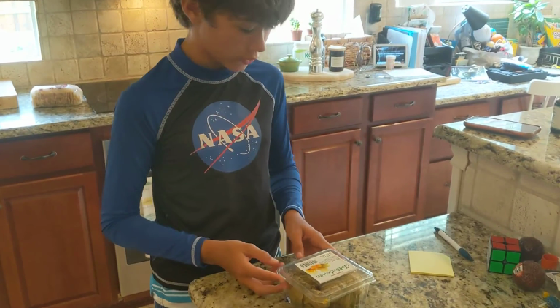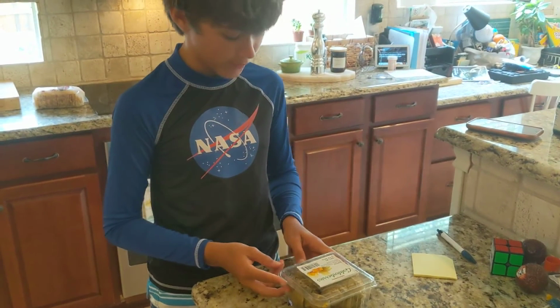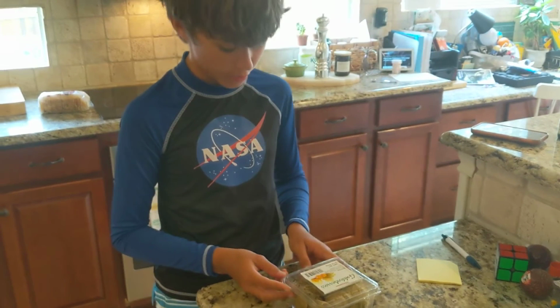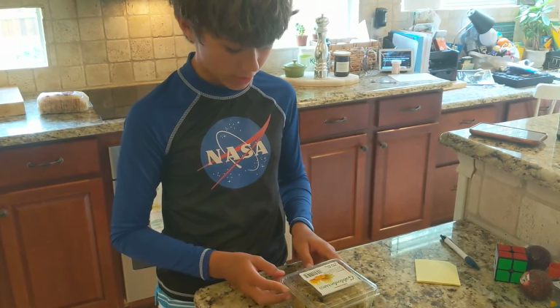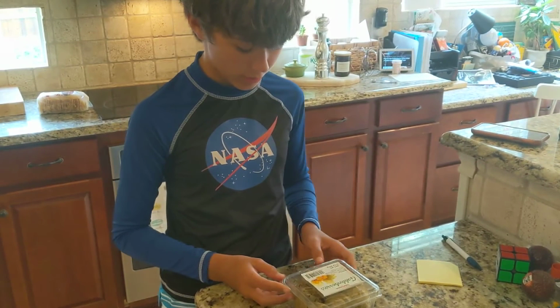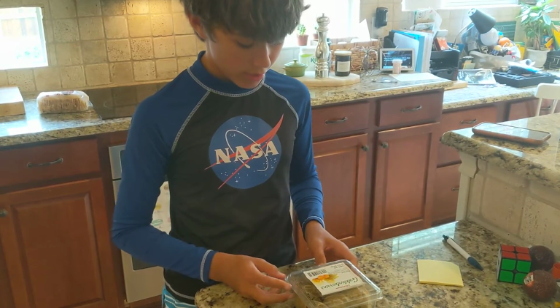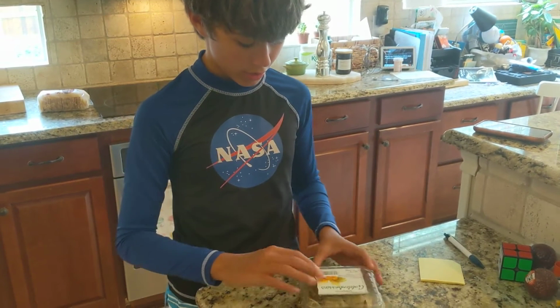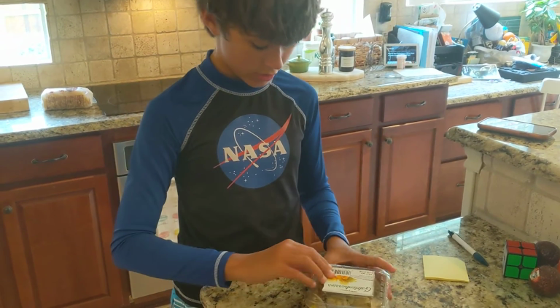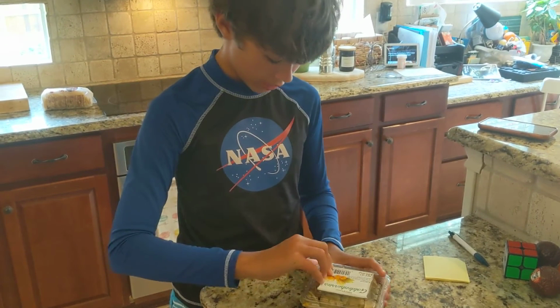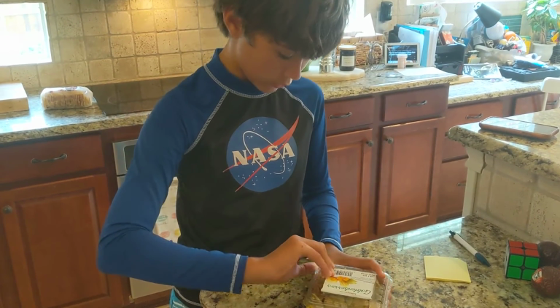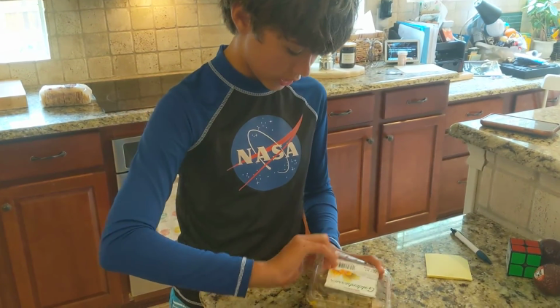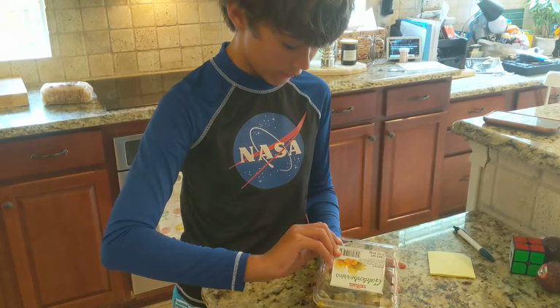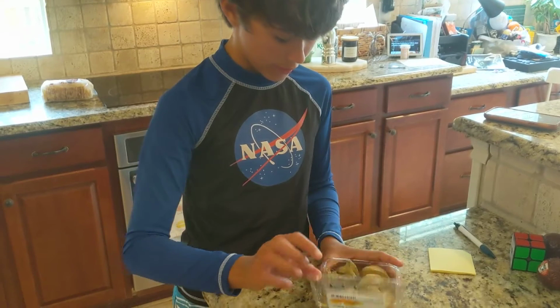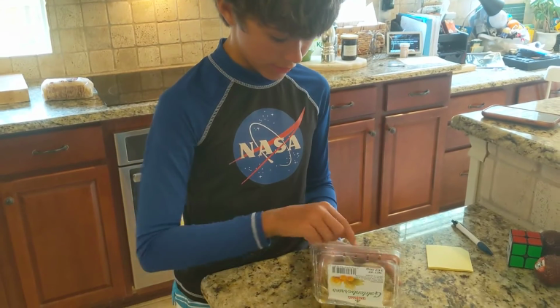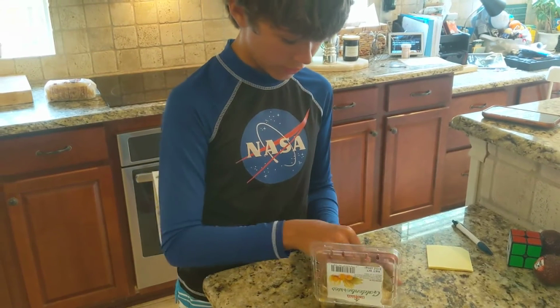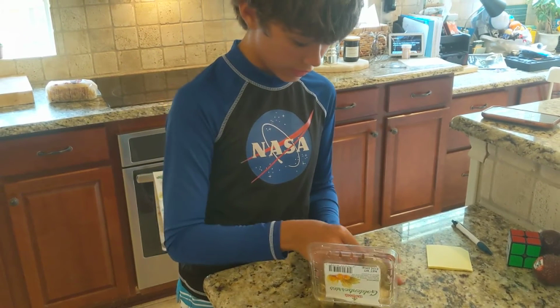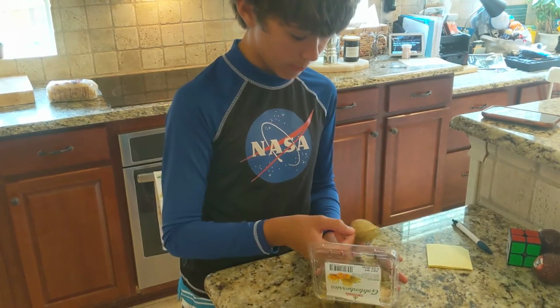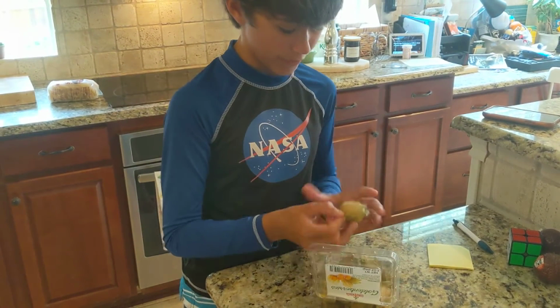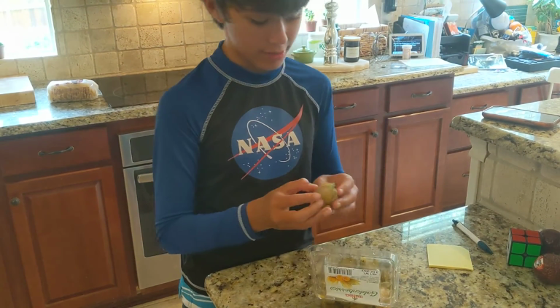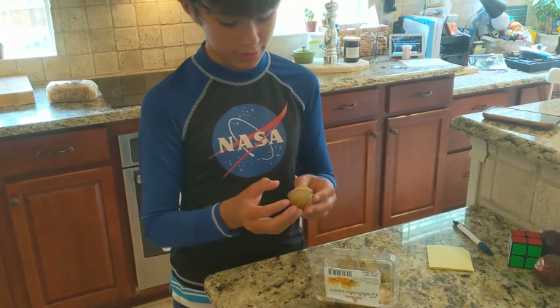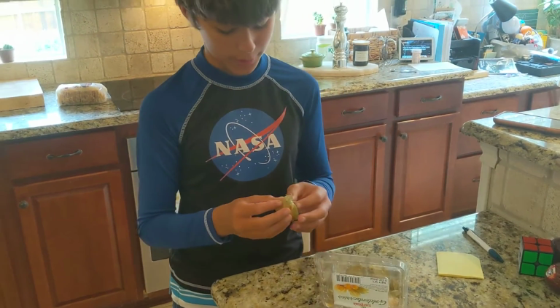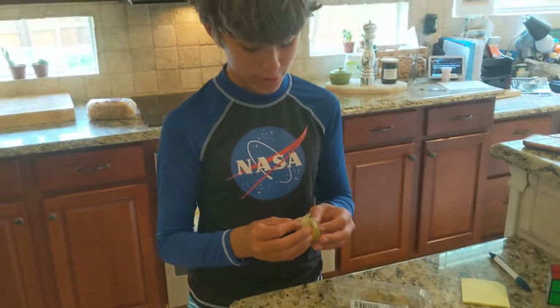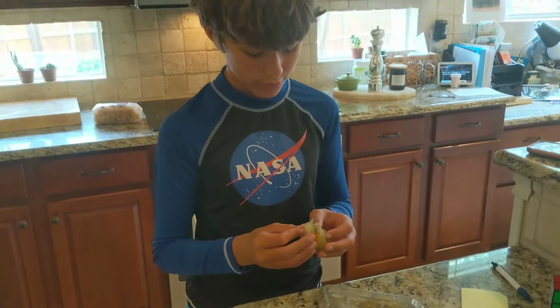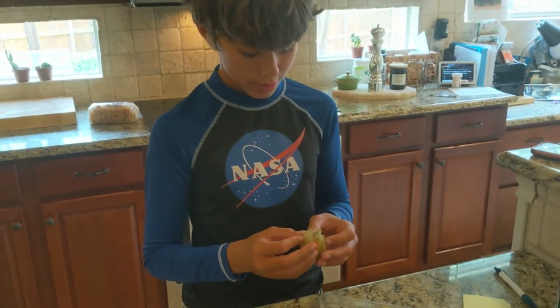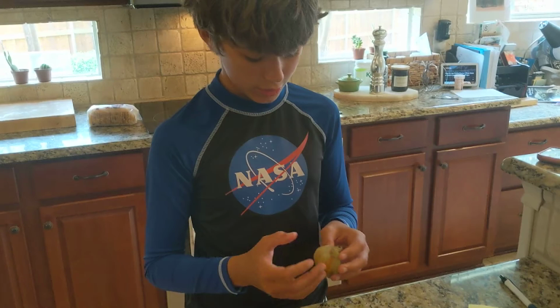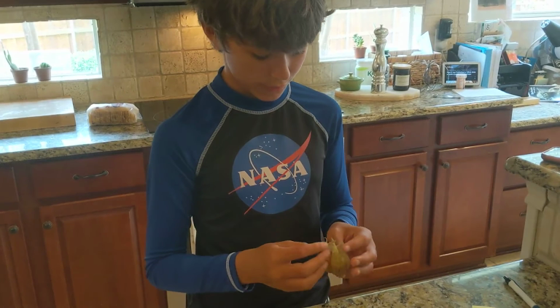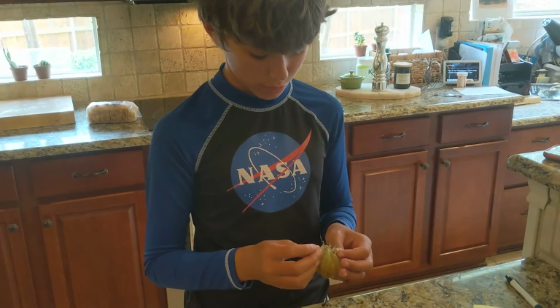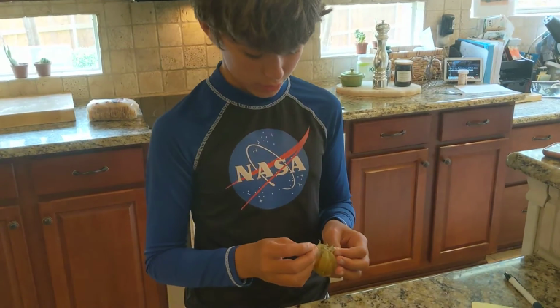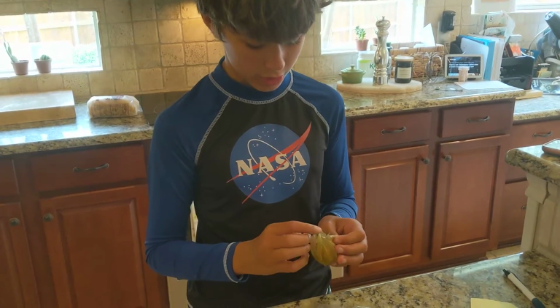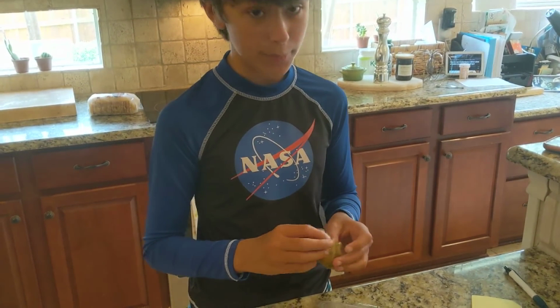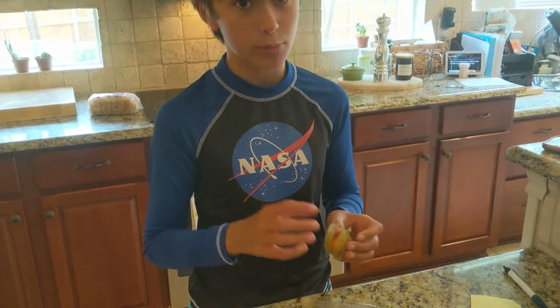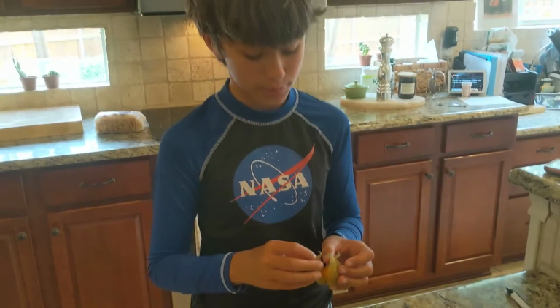I looked up a video on how to eat them and you just take it out of this little papery casing and pop them in your mouth. You don't even have to wash them because you're in the casing, but I'm still gonna wash them.